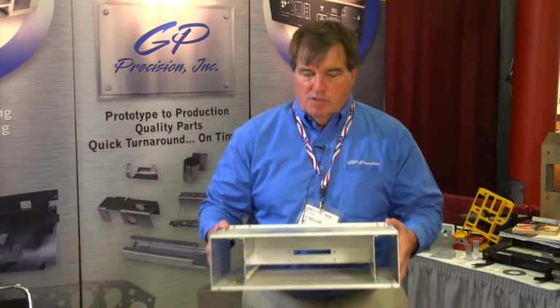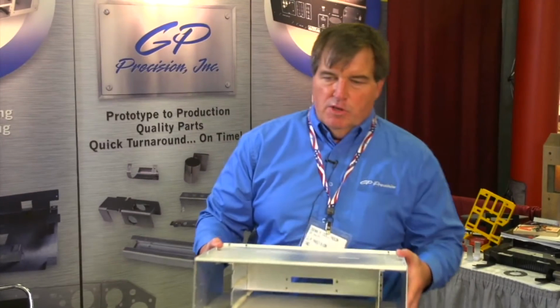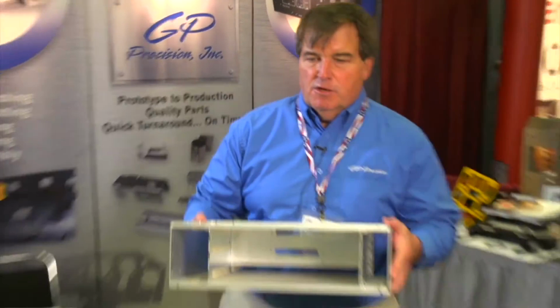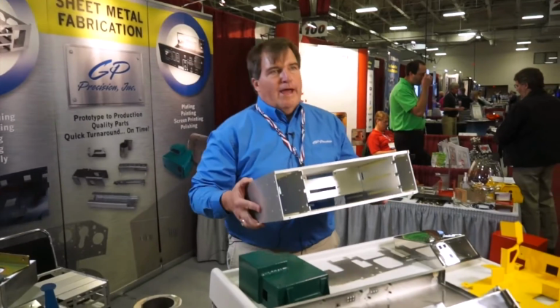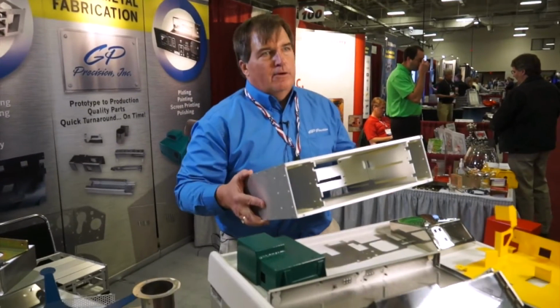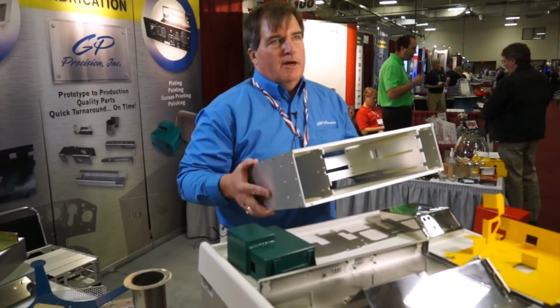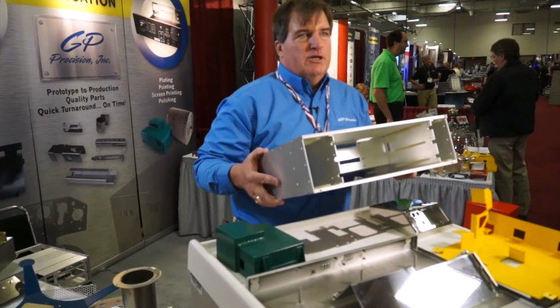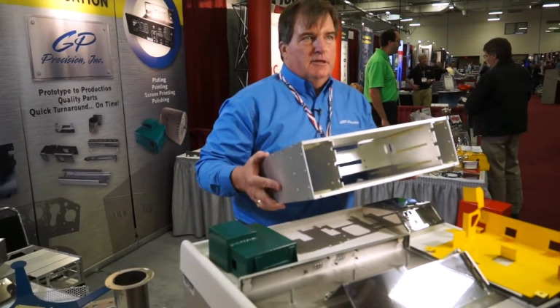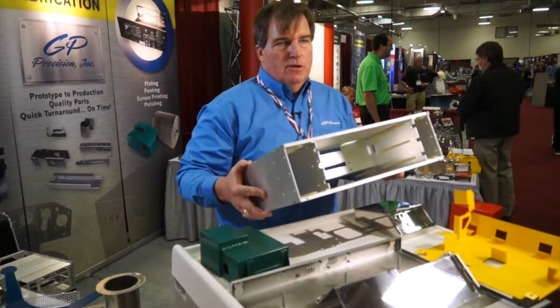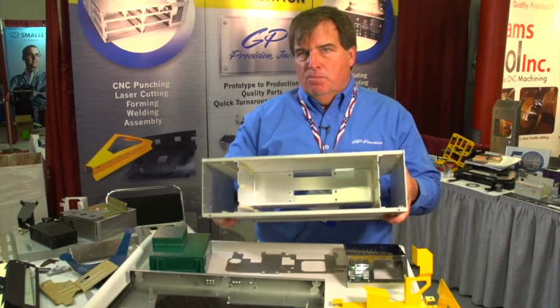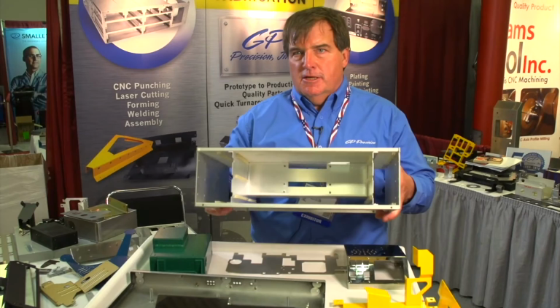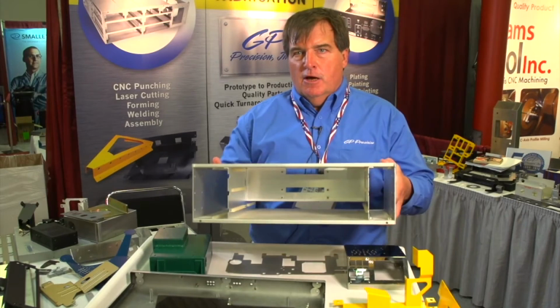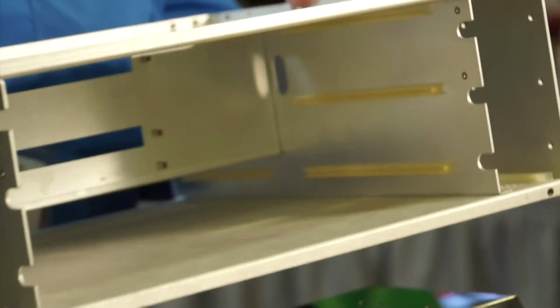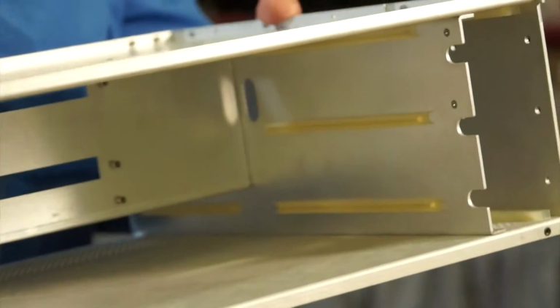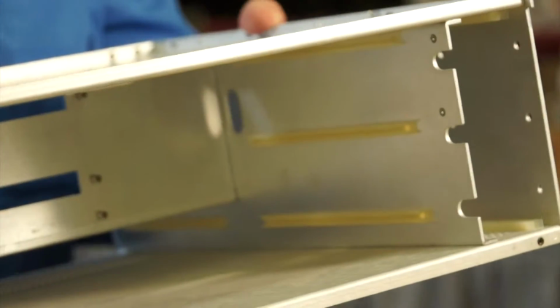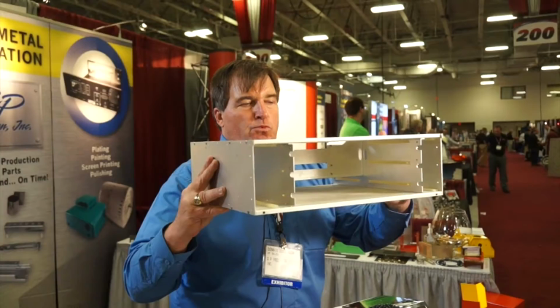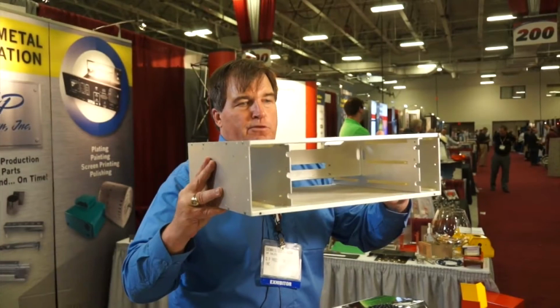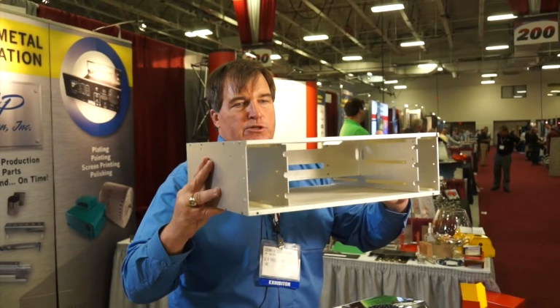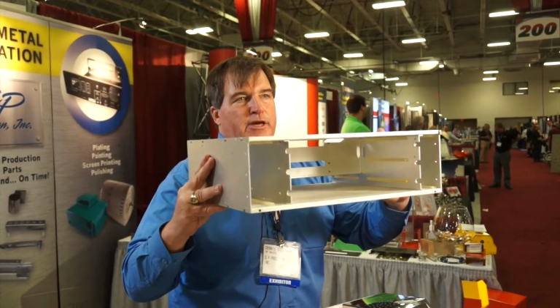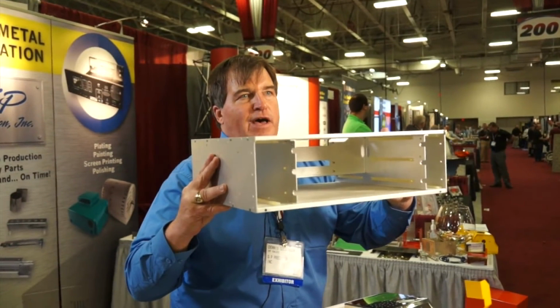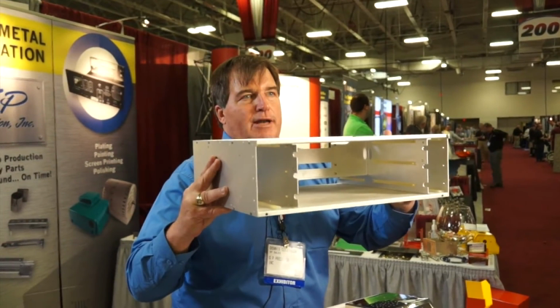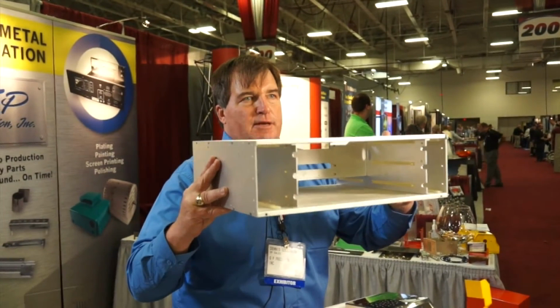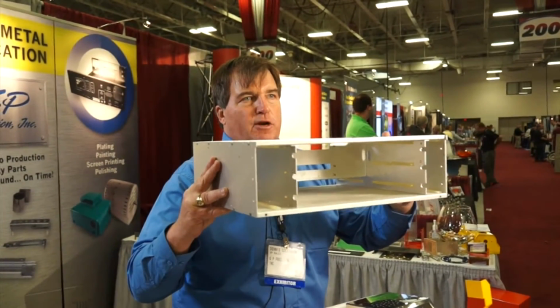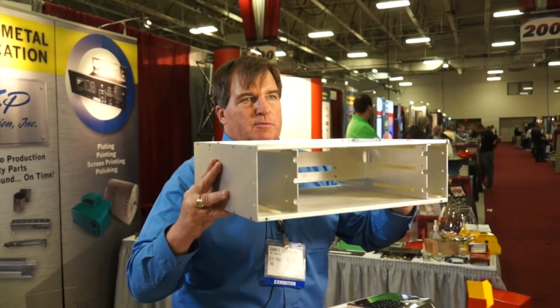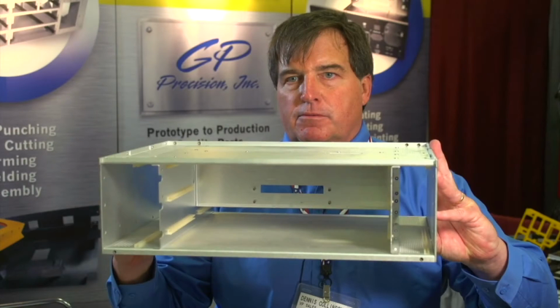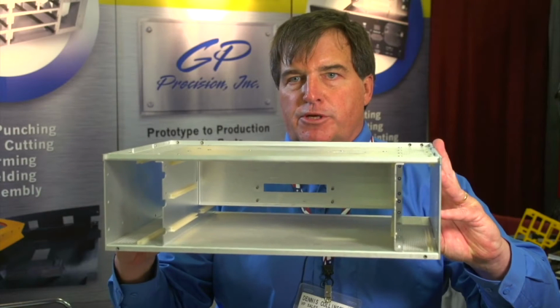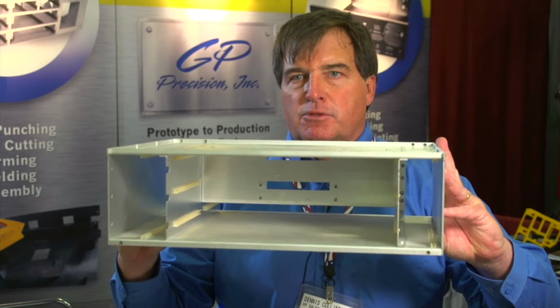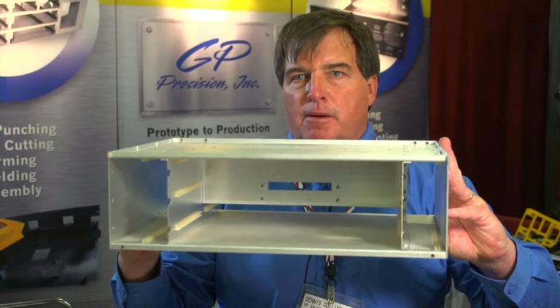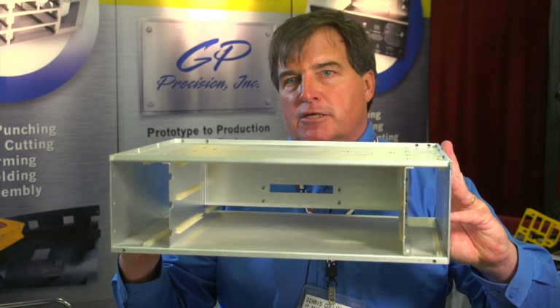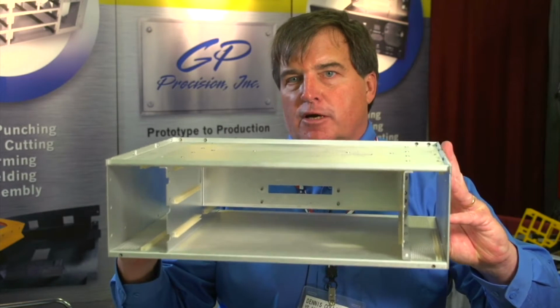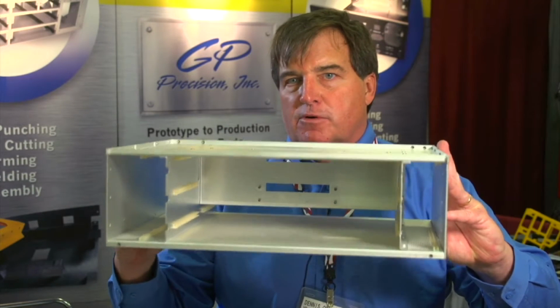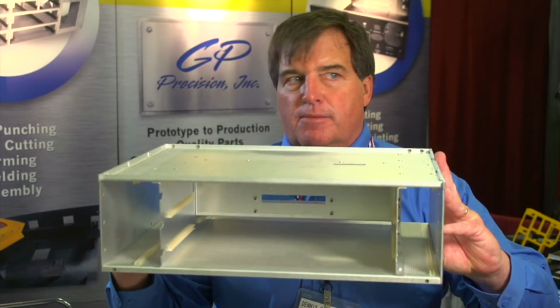This is a rack mount card cage chassis with plastic card guides in it. We're doing this whole thing as a value-added assembly for our customer, so this comes in a box to our customer fully assembled.